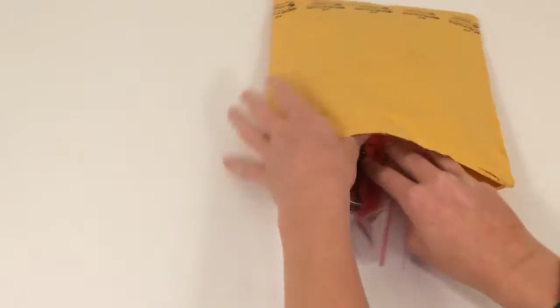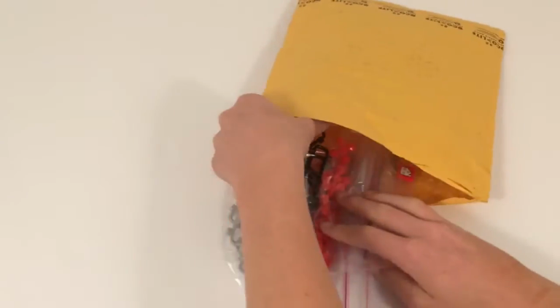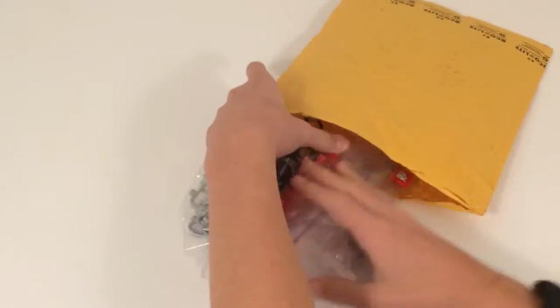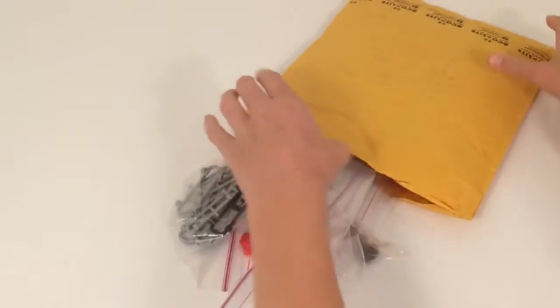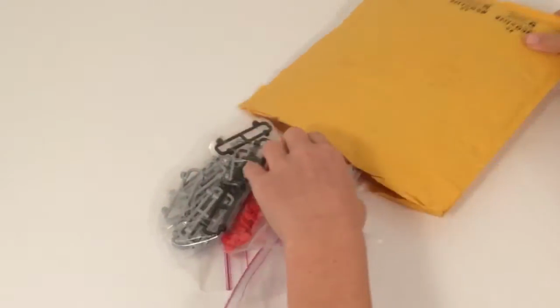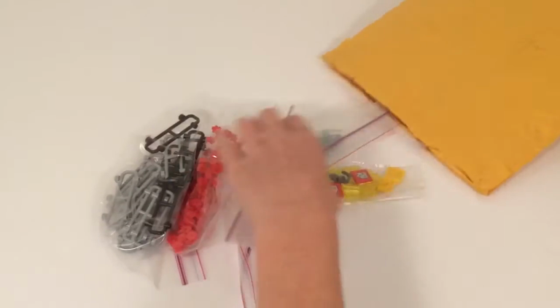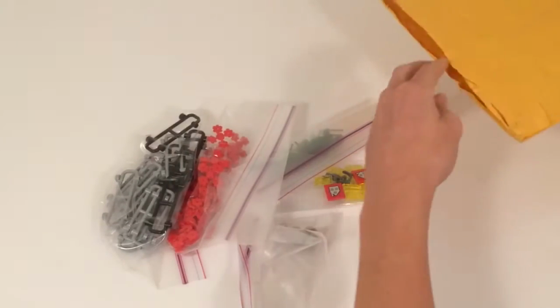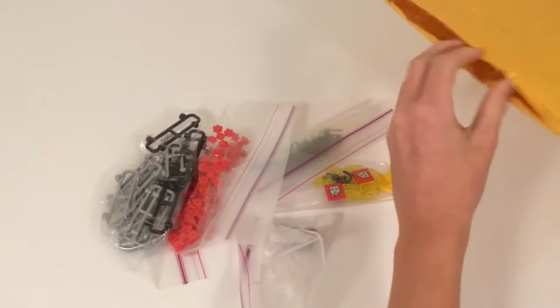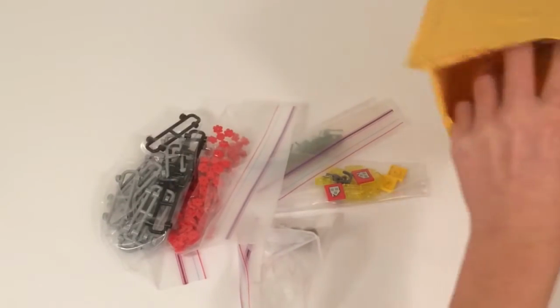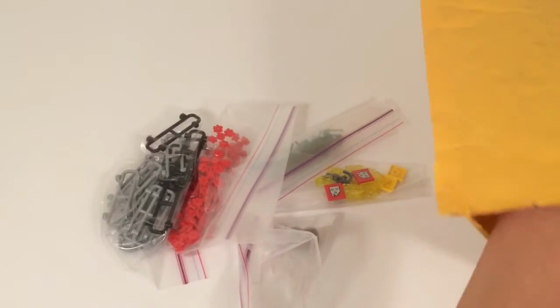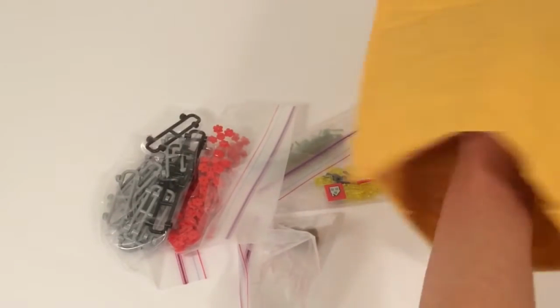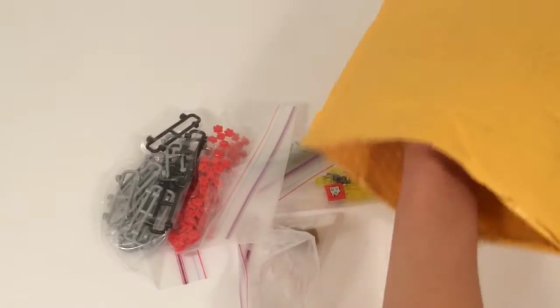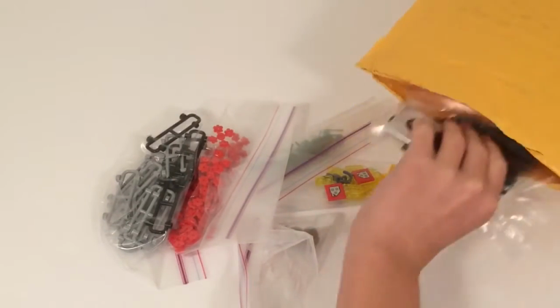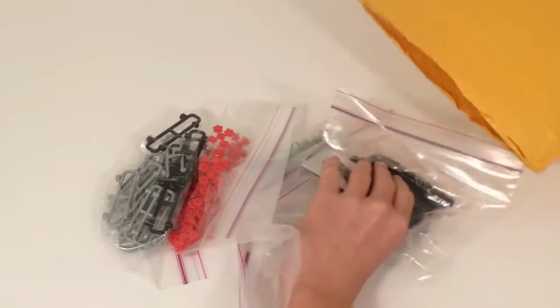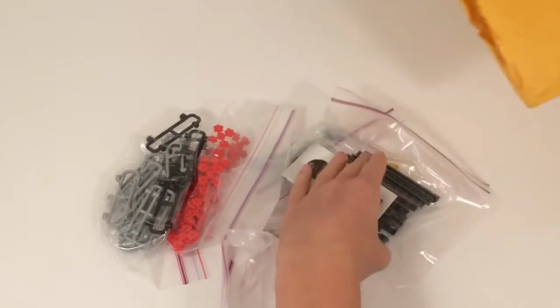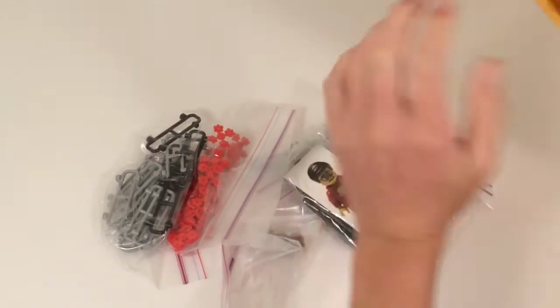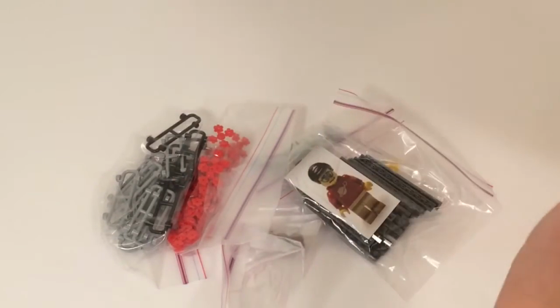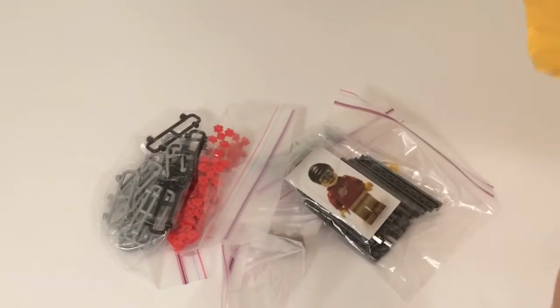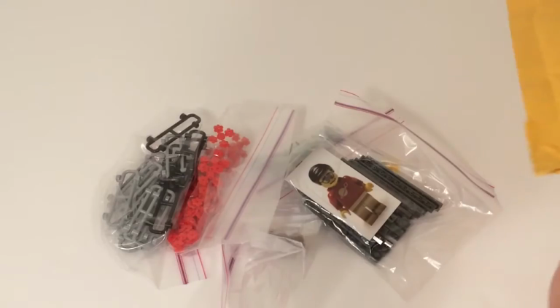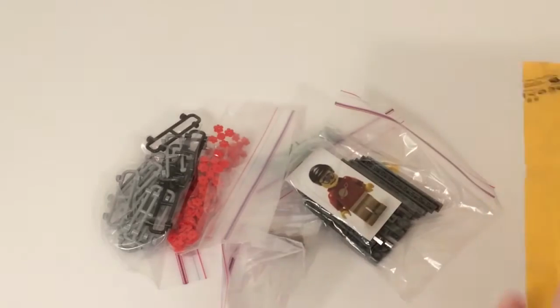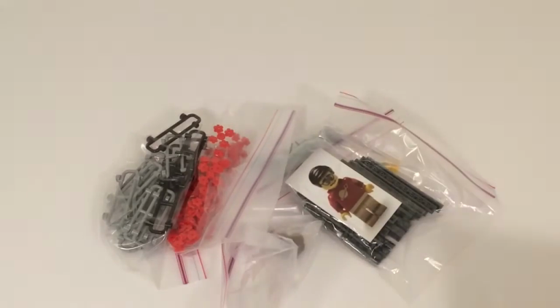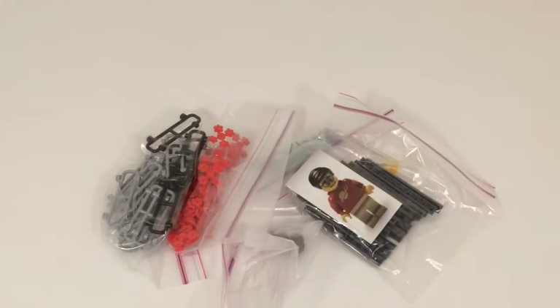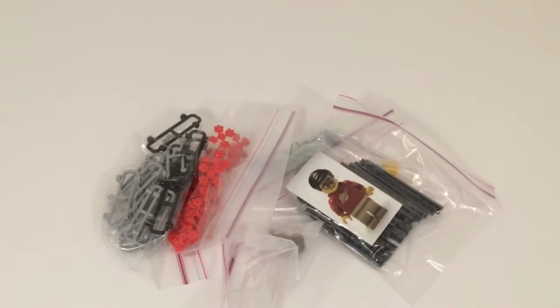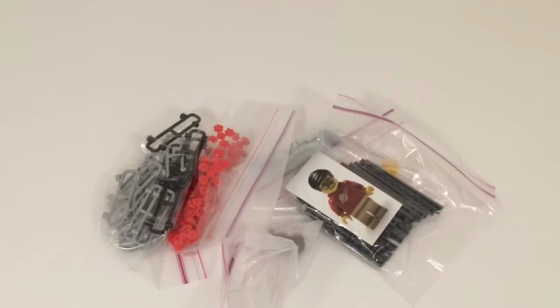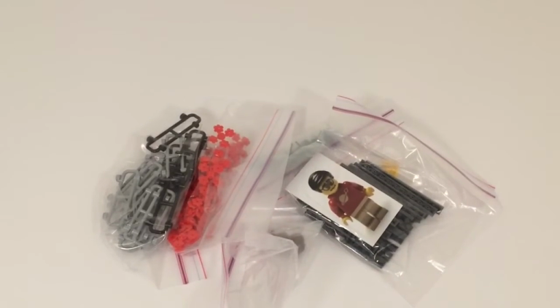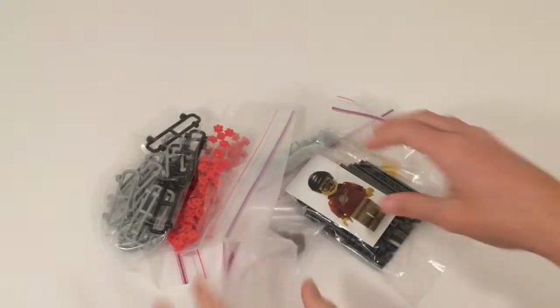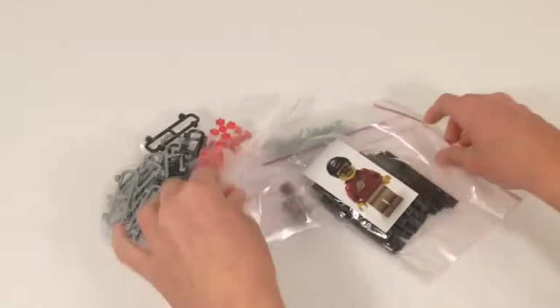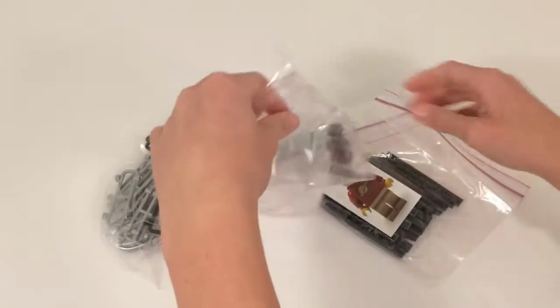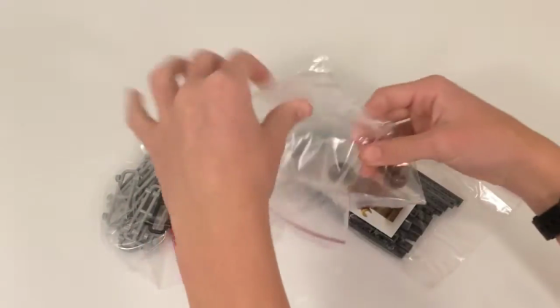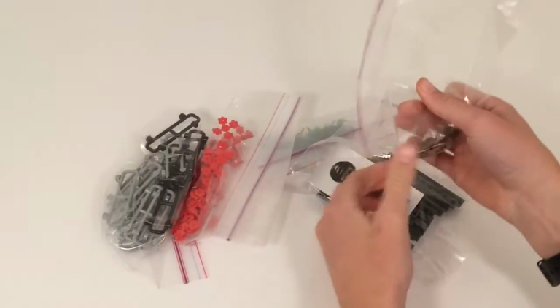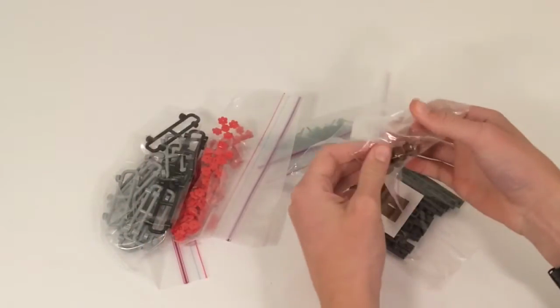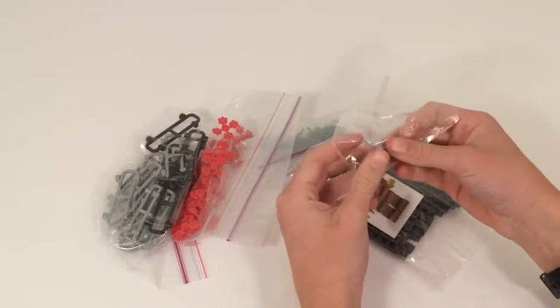We got a bunch of random cool pieces that we'll be using in the future for mocs and just tidying up the city.